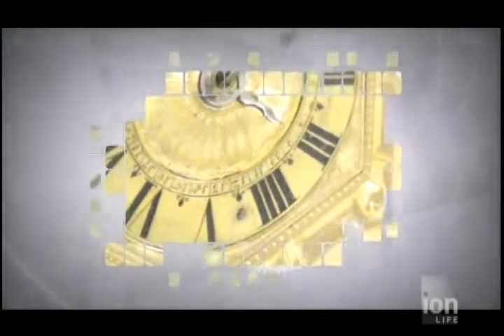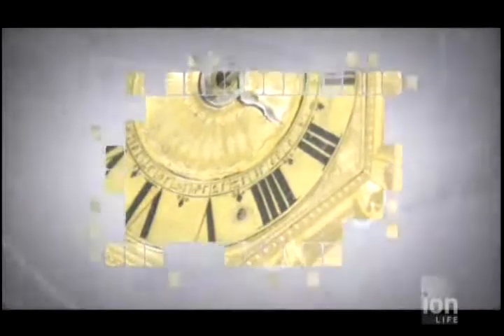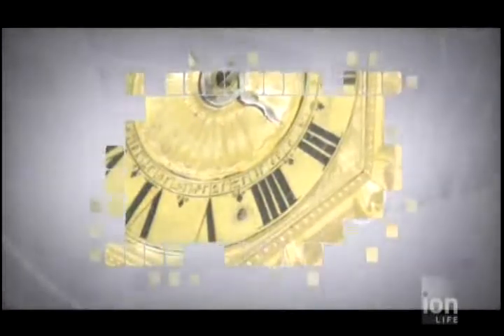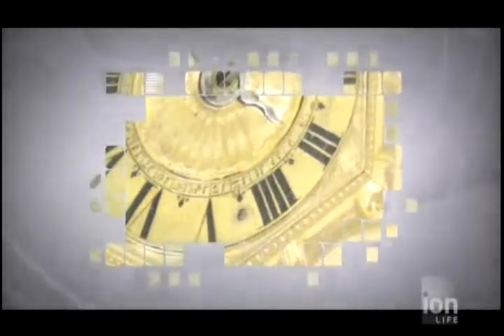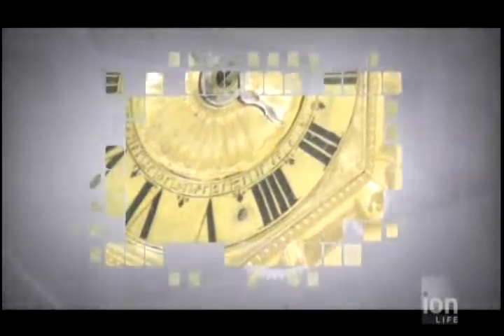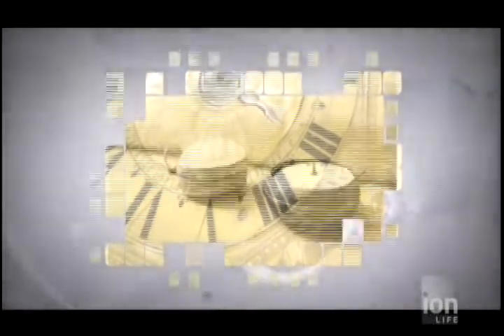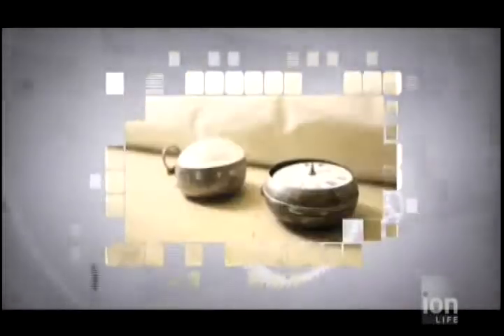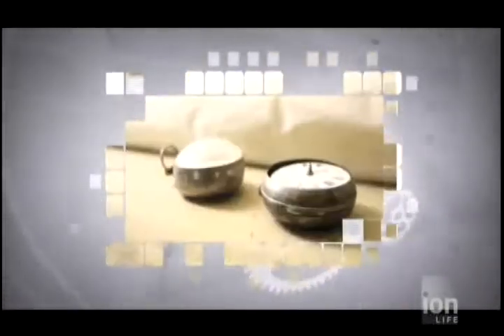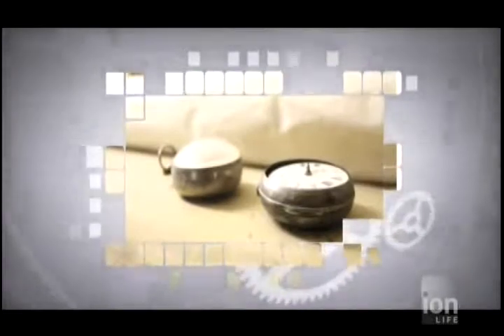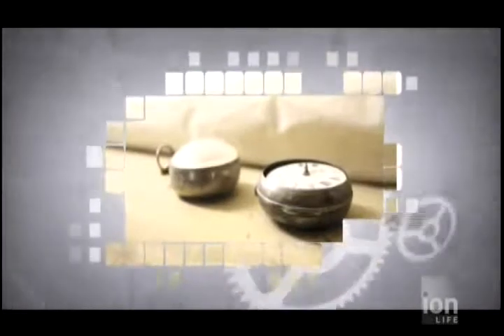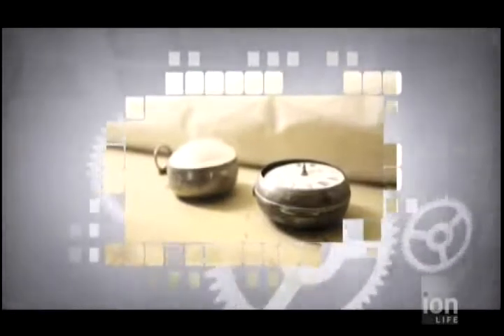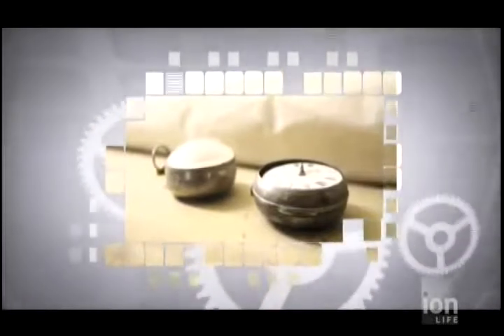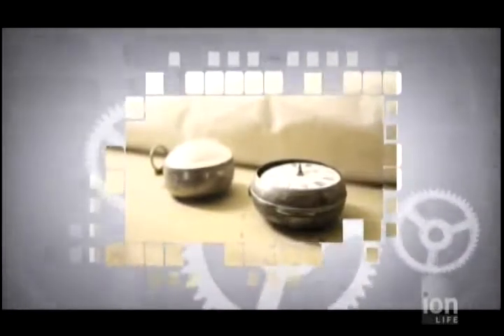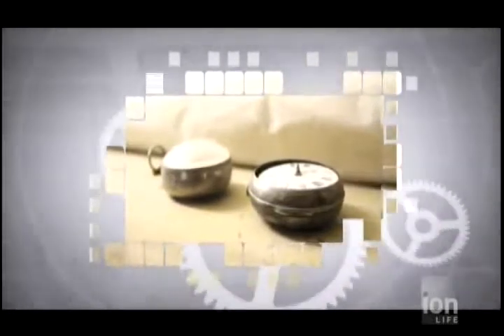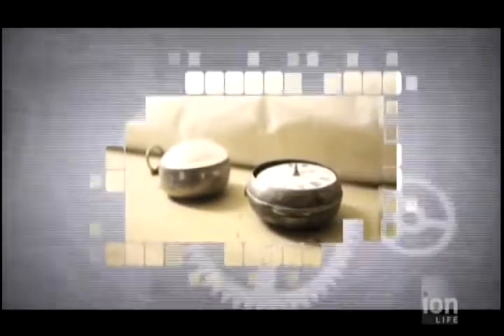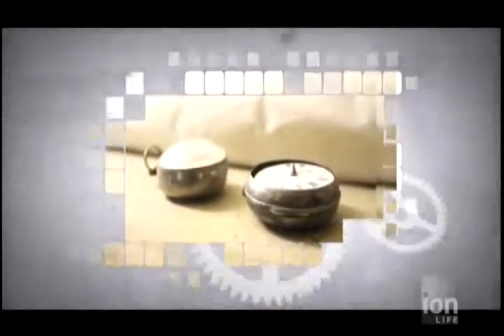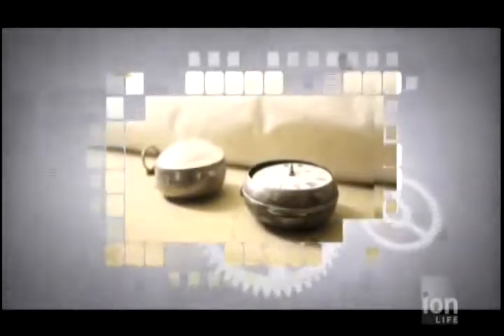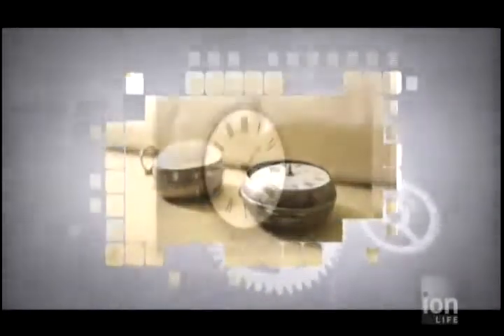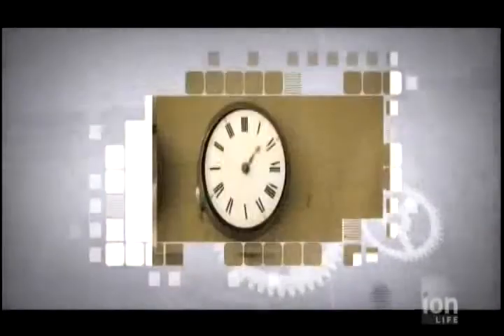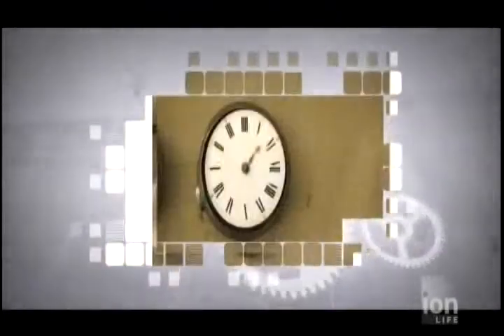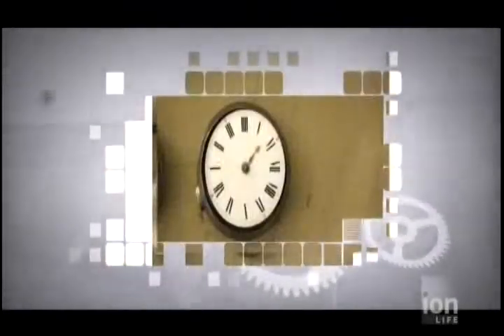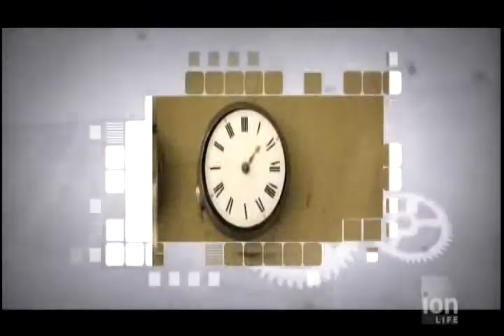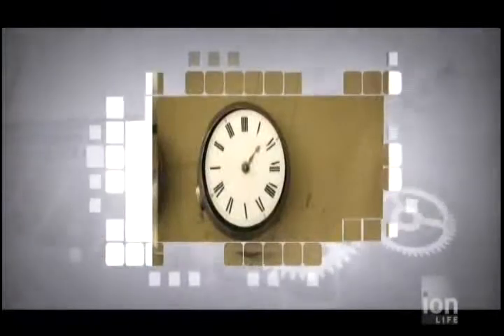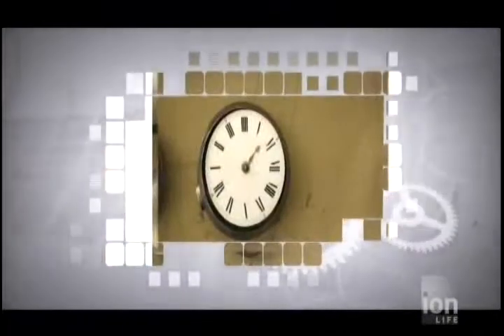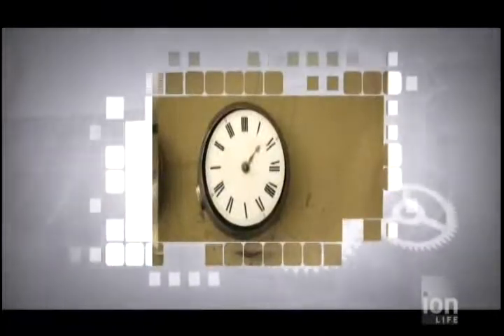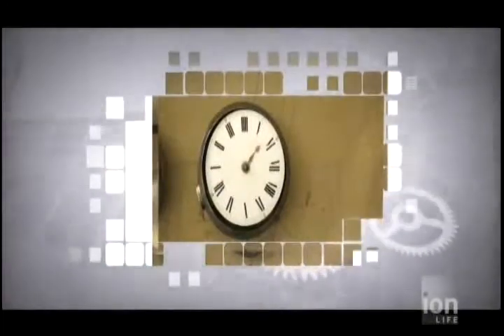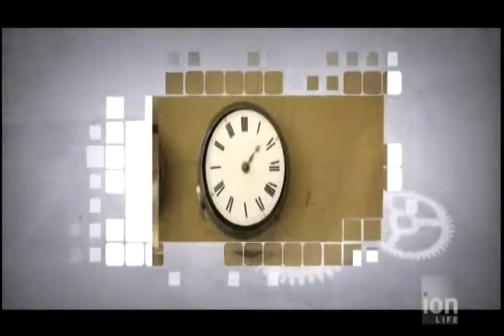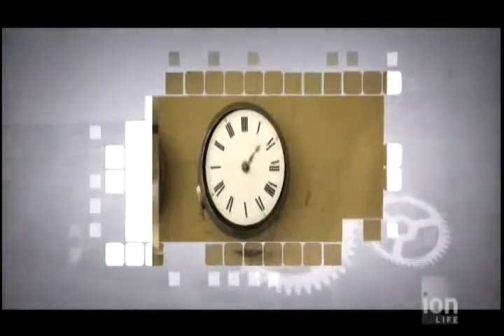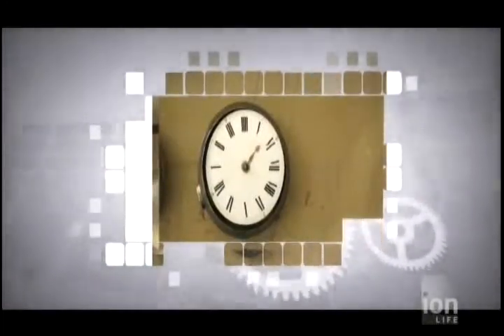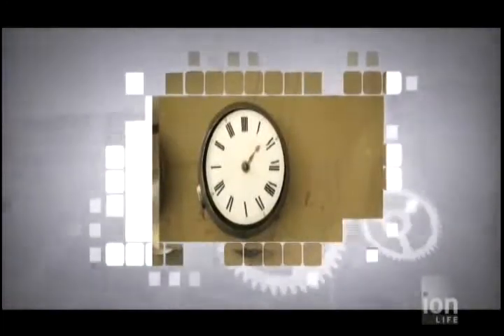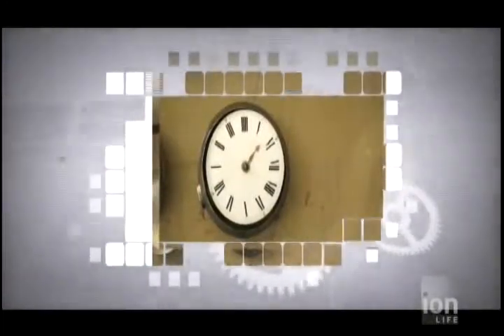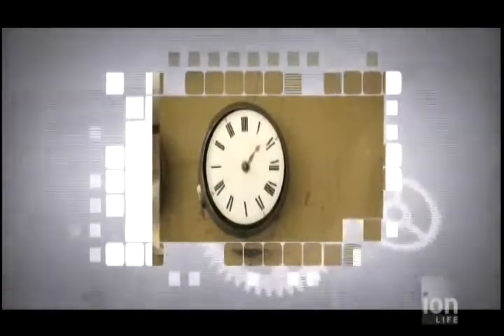Time telling devices continued to get smaller, and the first pocket watch had one hand with no protective case. This caused them to be easily damaged, so watchmakers adapted the design. The first cases were made in the 1700s using gold or silver.